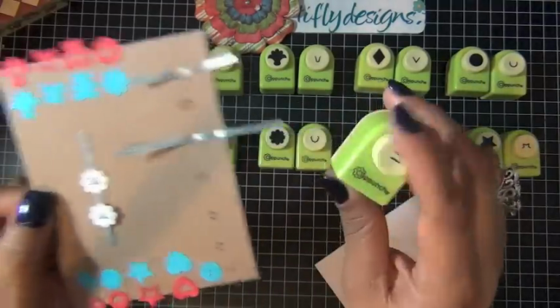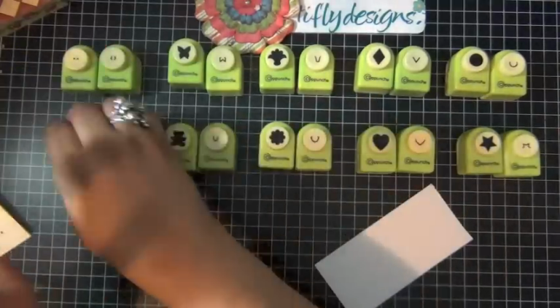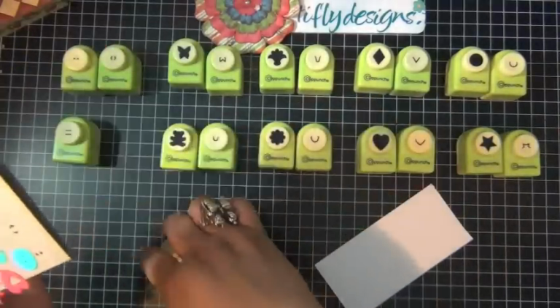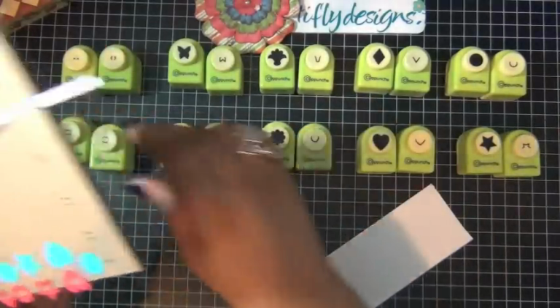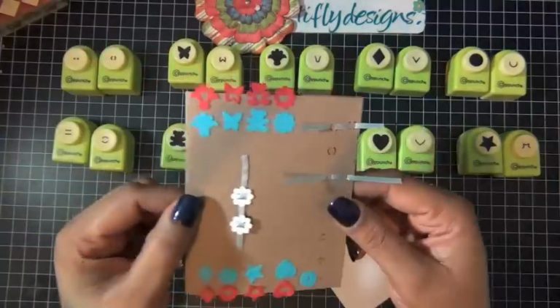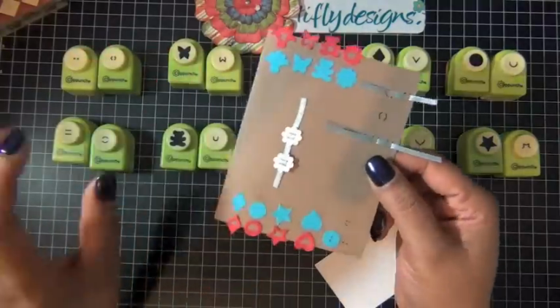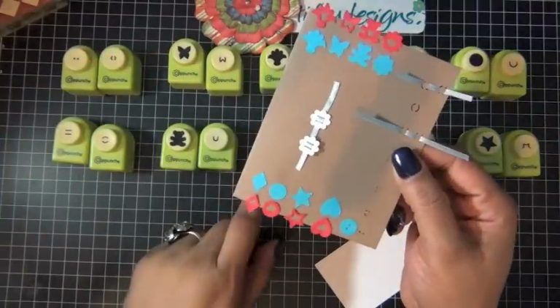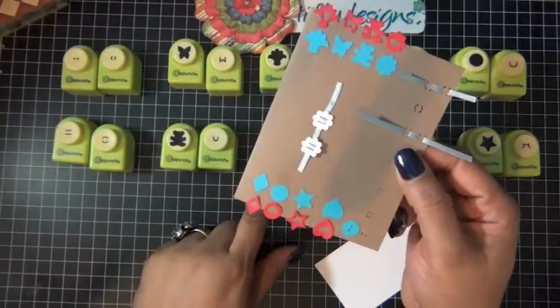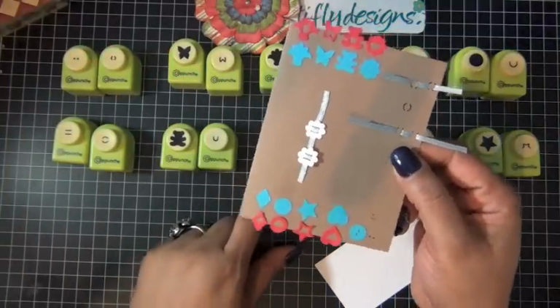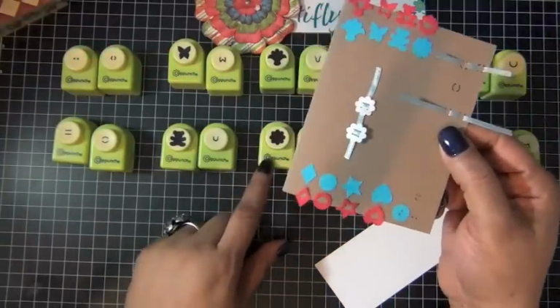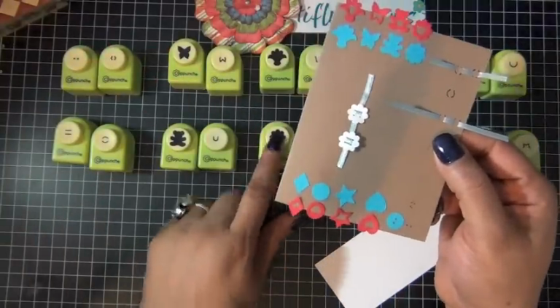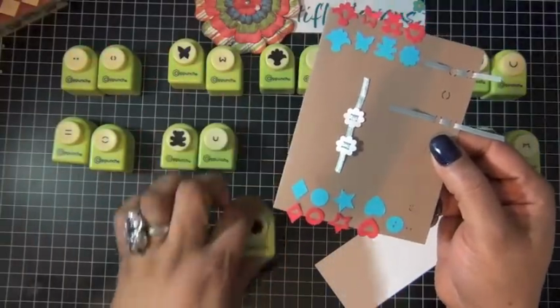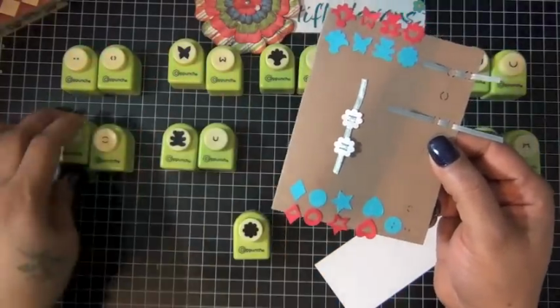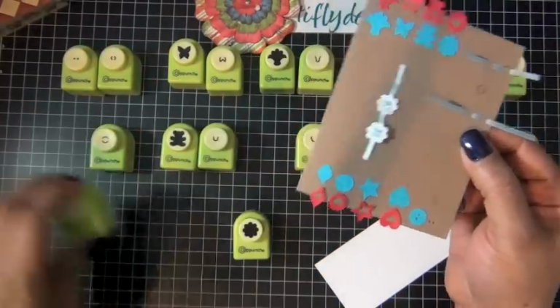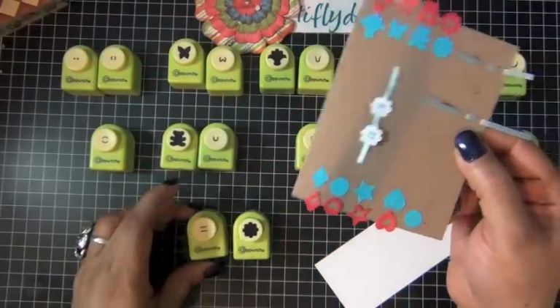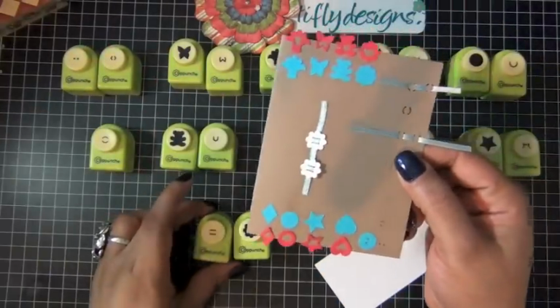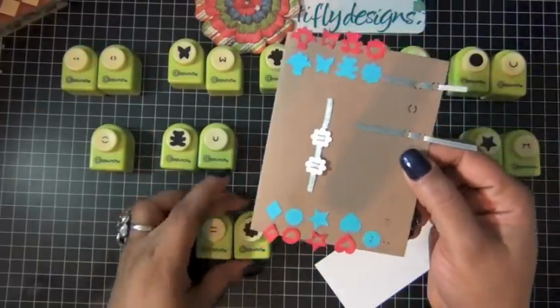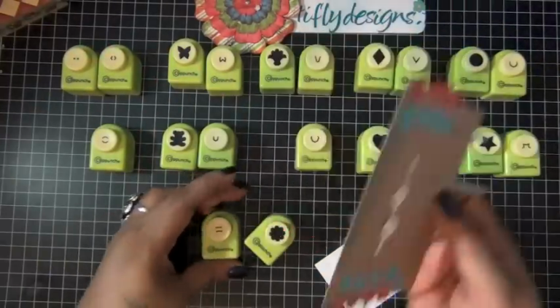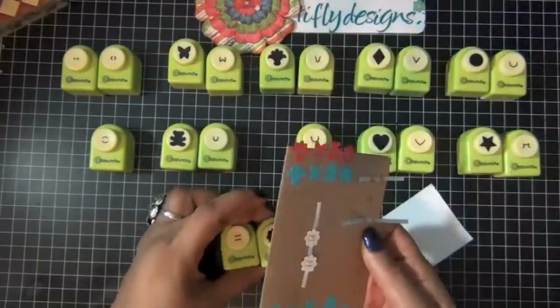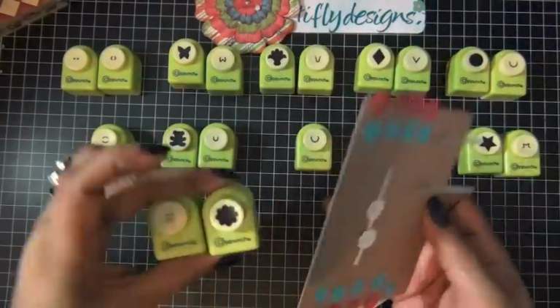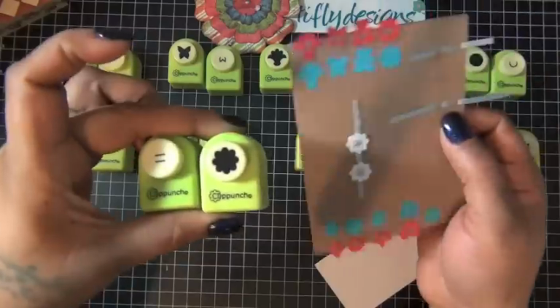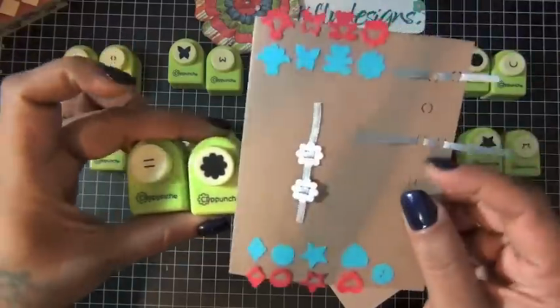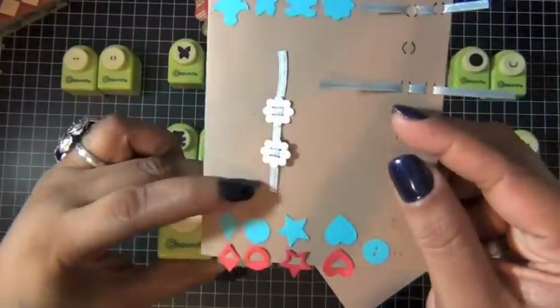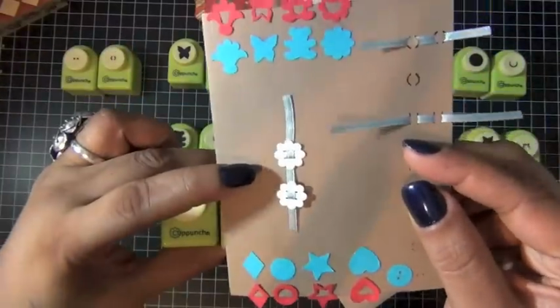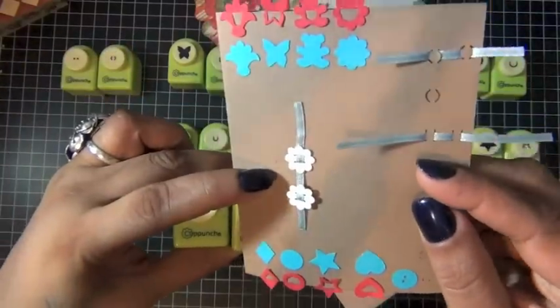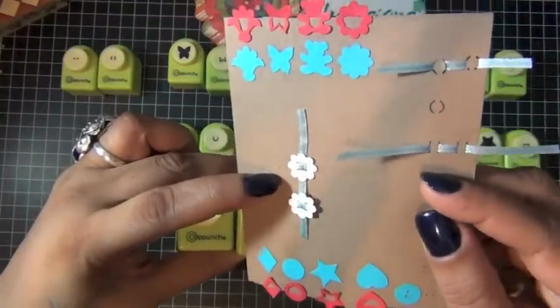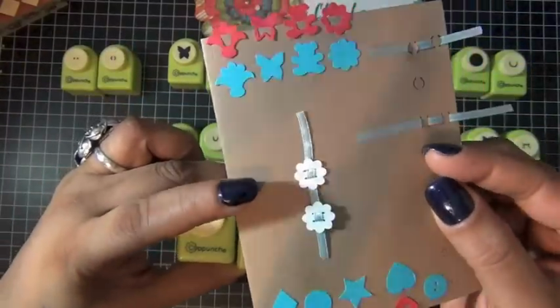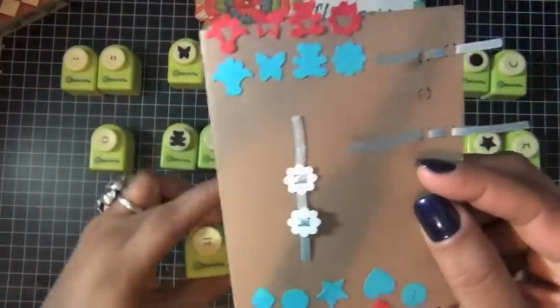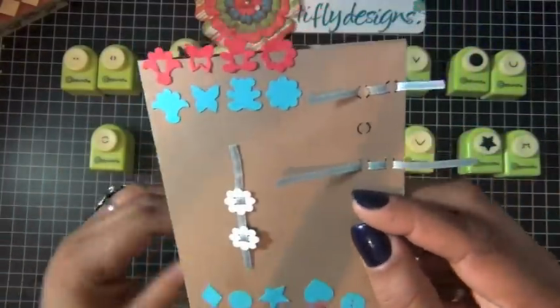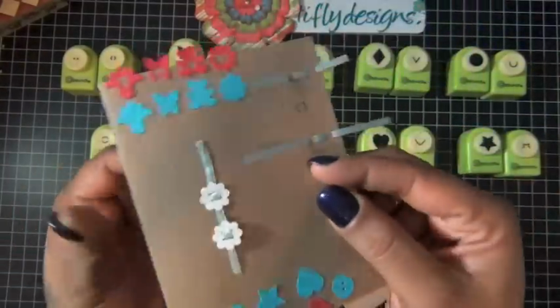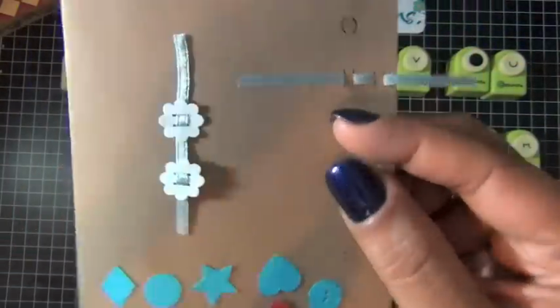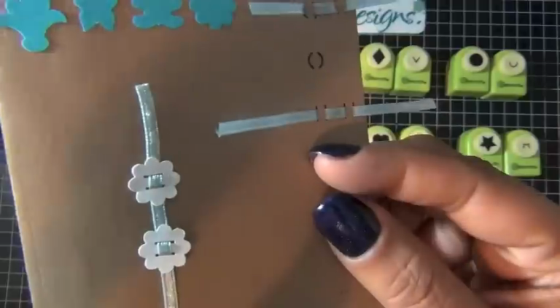You can also combine the punch with one of the side pieces and thread ribbon through the shape itself — isn't that cool? Too clever!